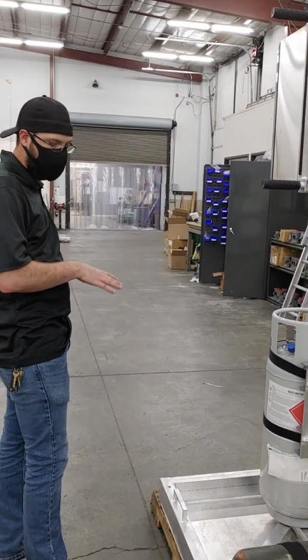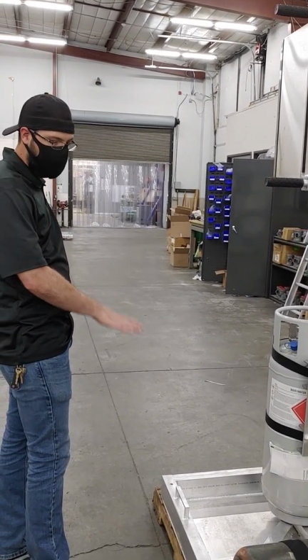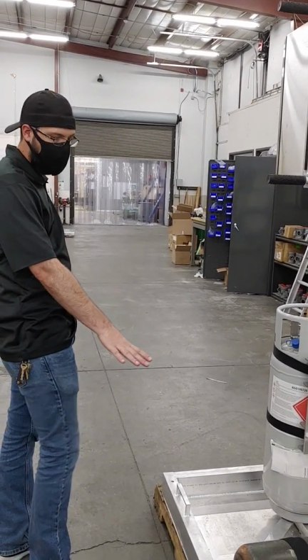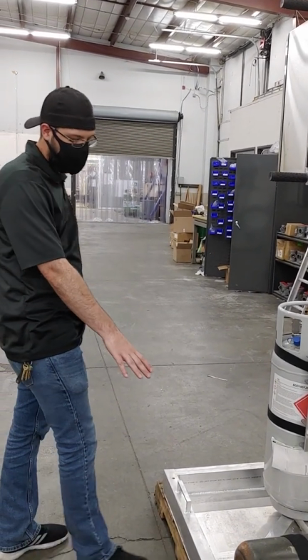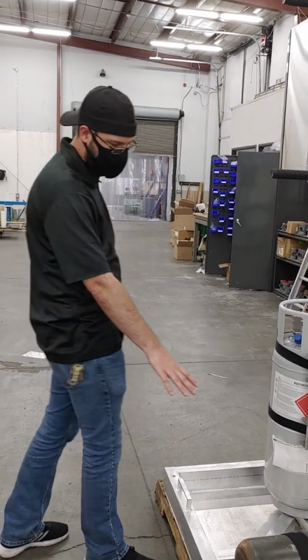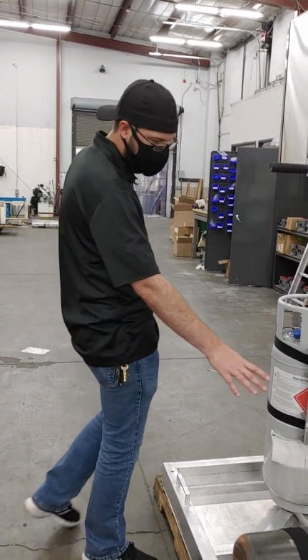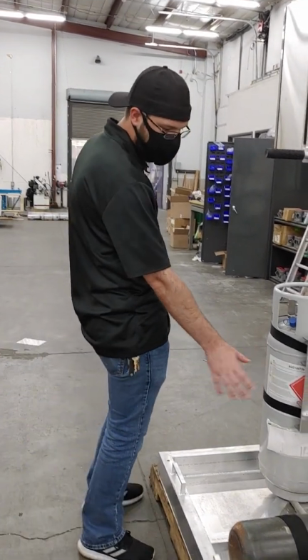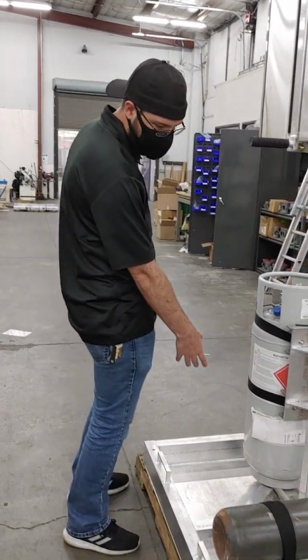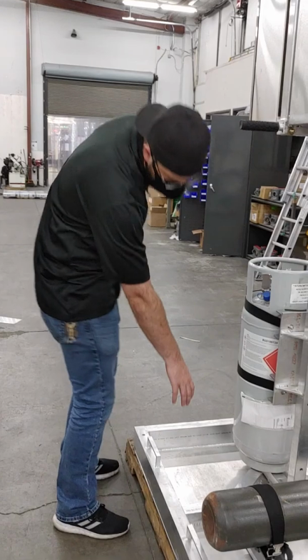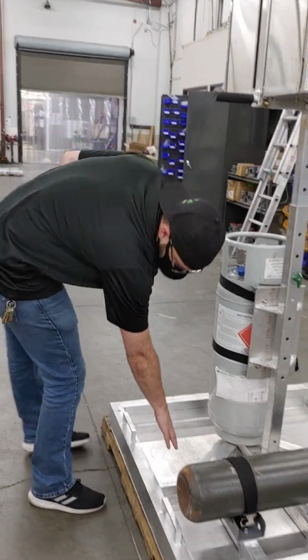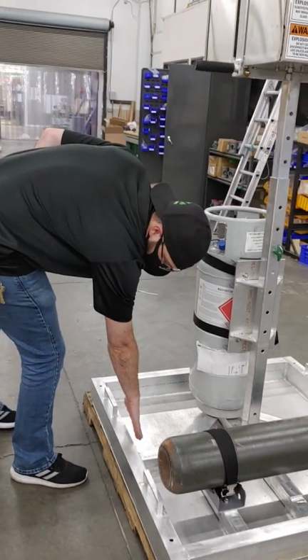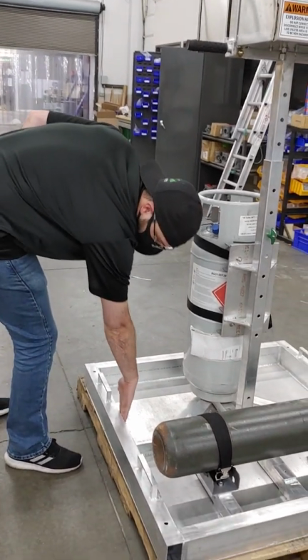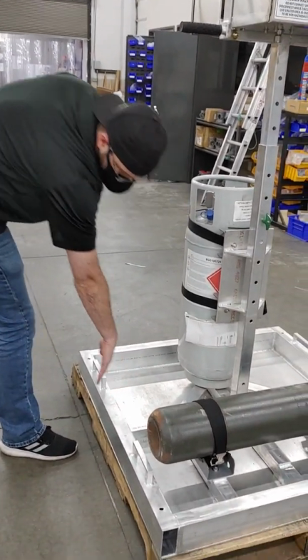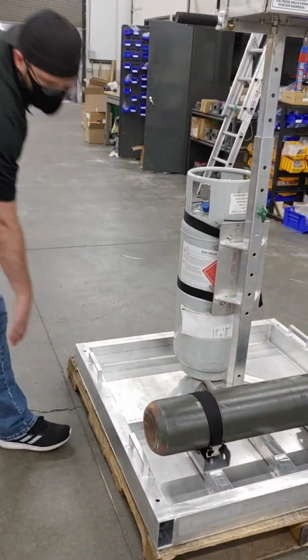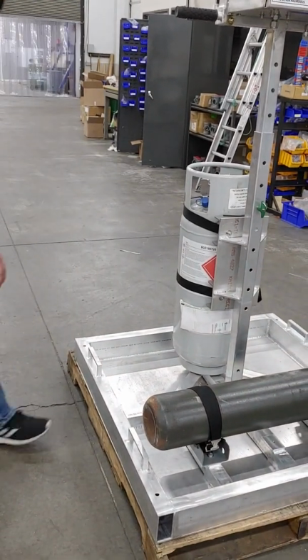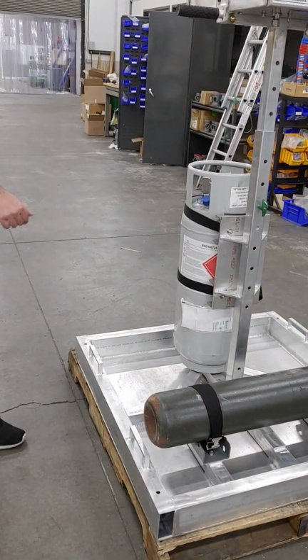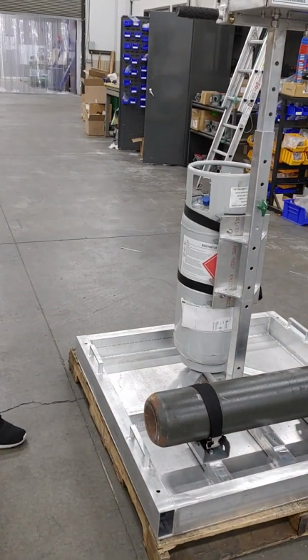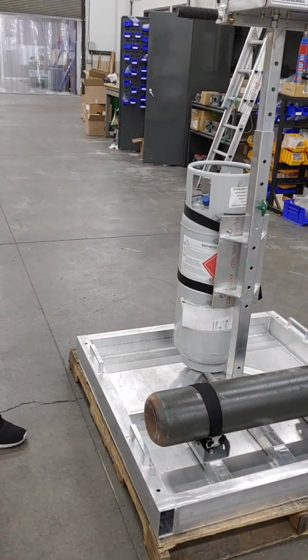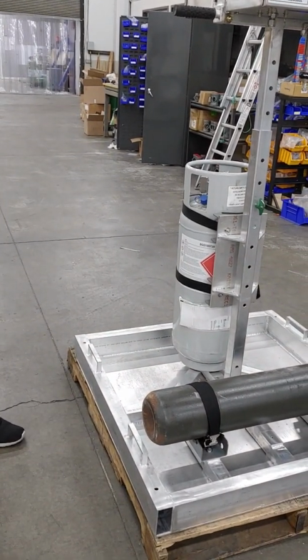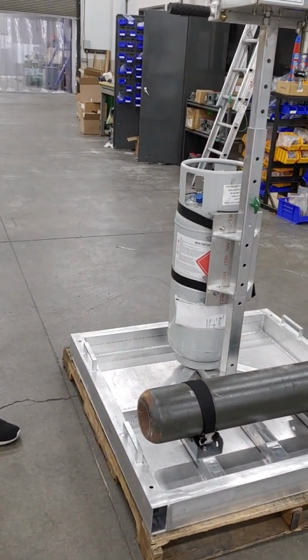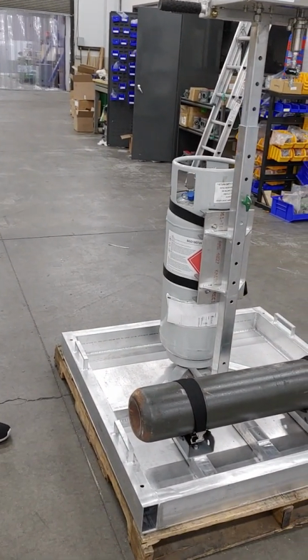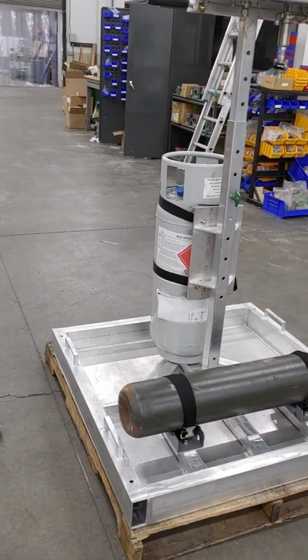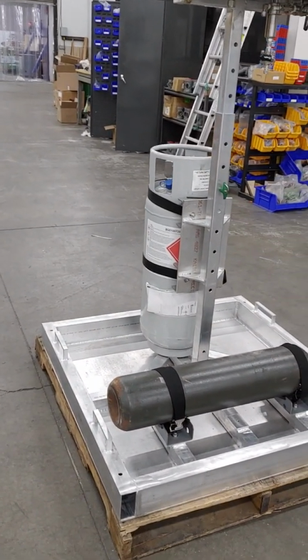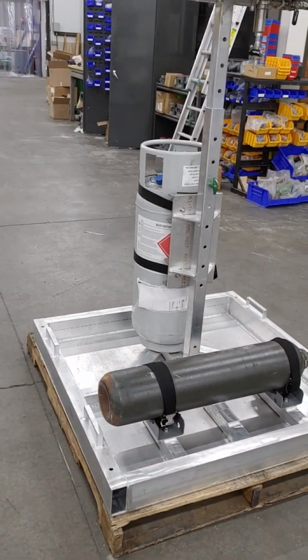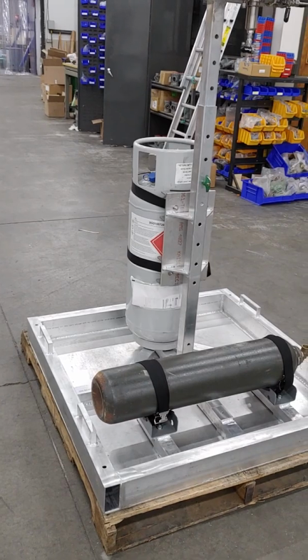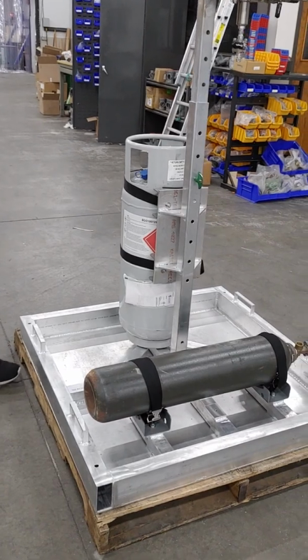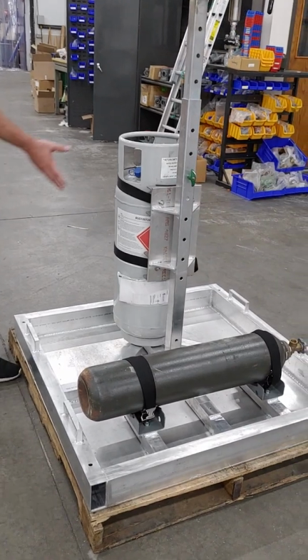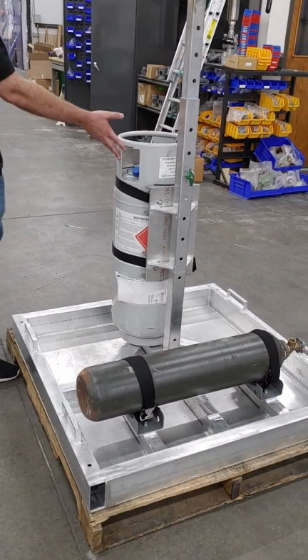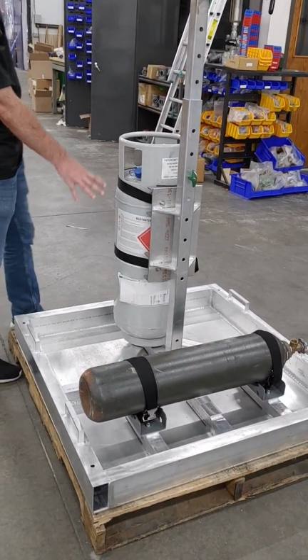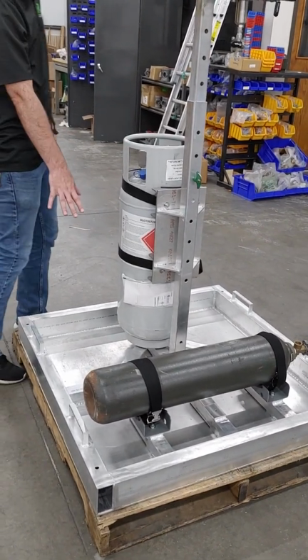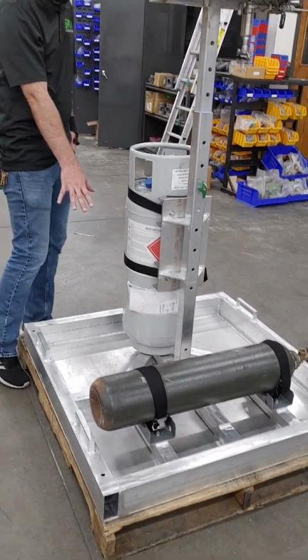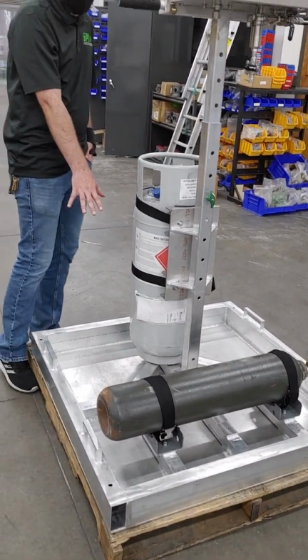Built into the bottom, we have a 20-gallon catch pan. This pan will catch up to 20 gallons worth of liquid. So if you have any kind of leak out of your odorant tank, it's all contained internally.